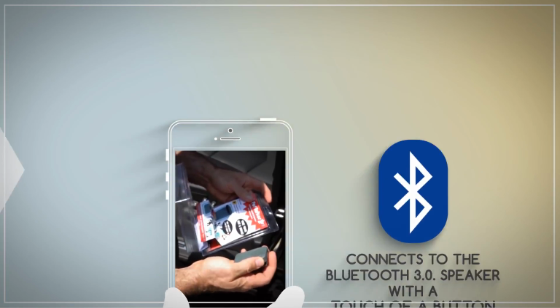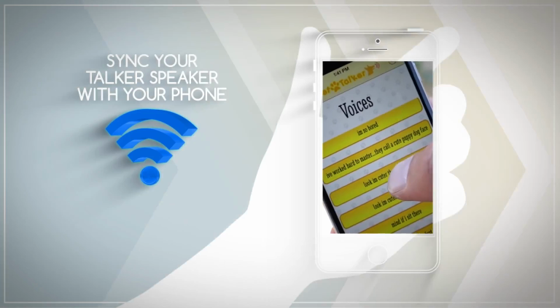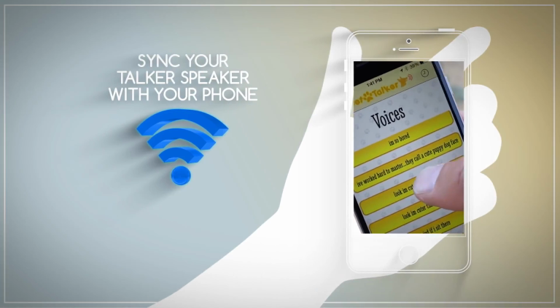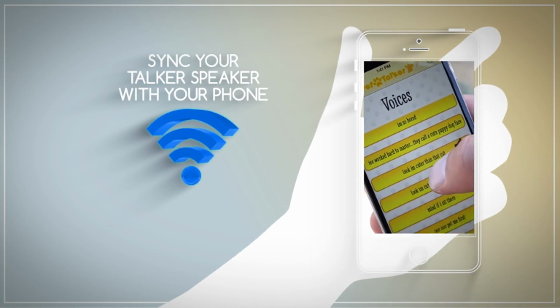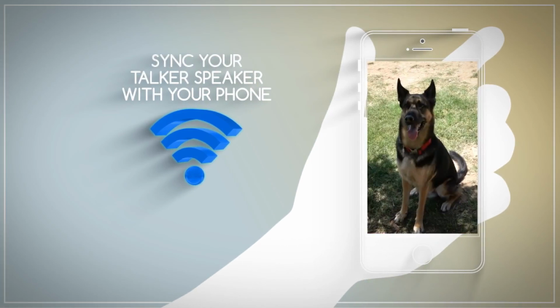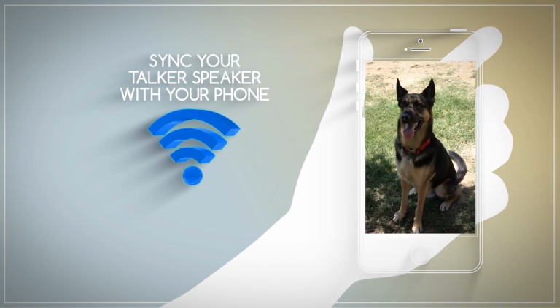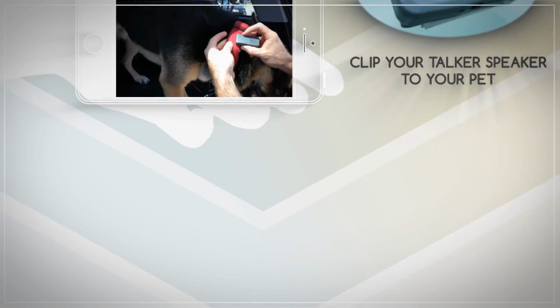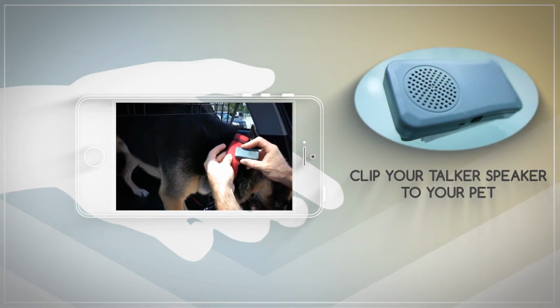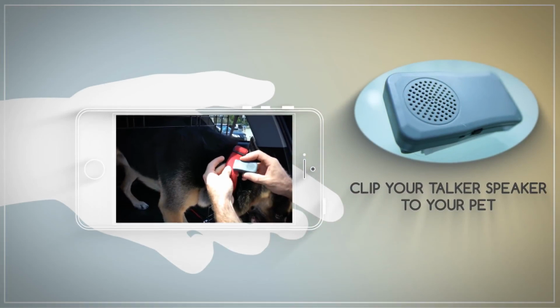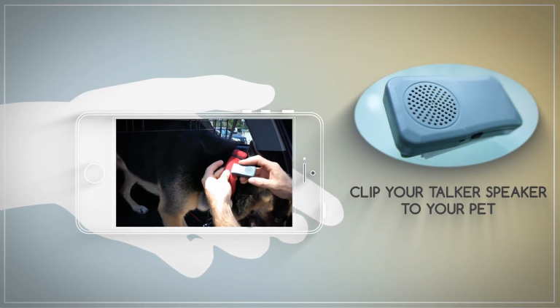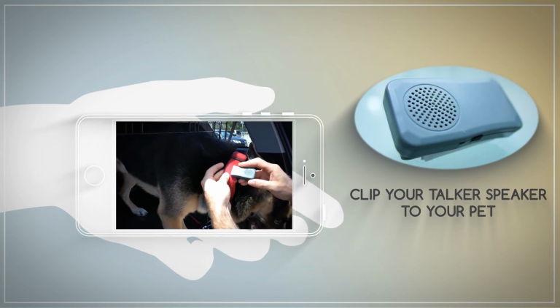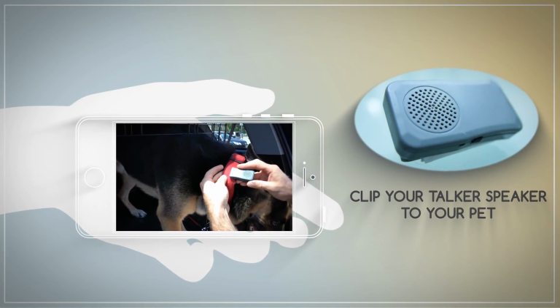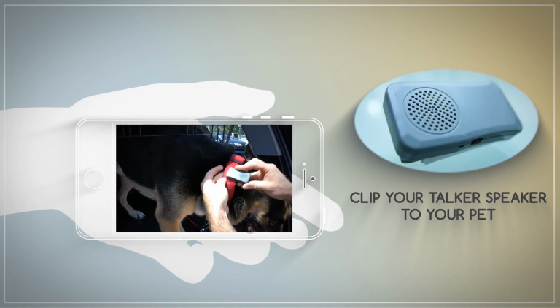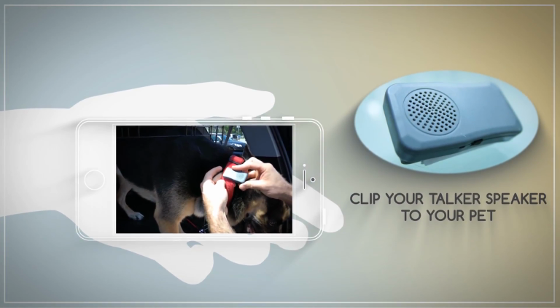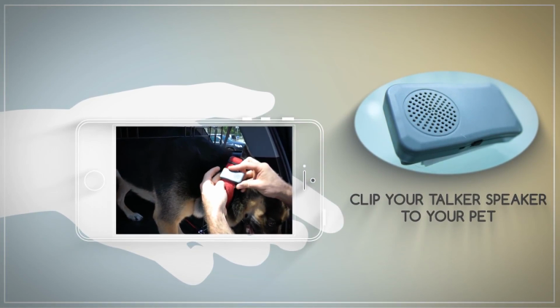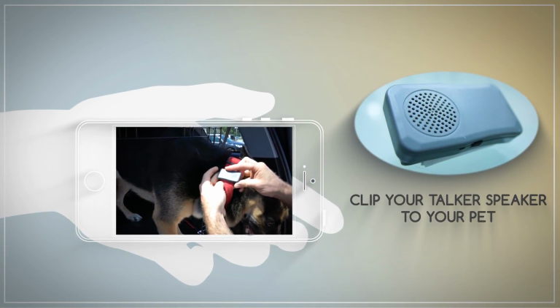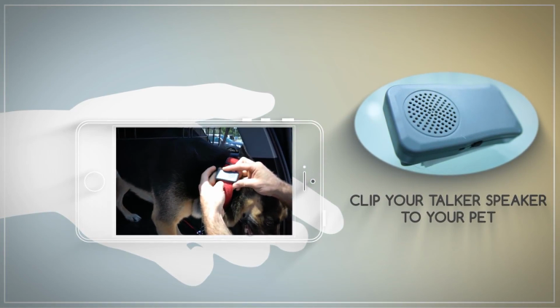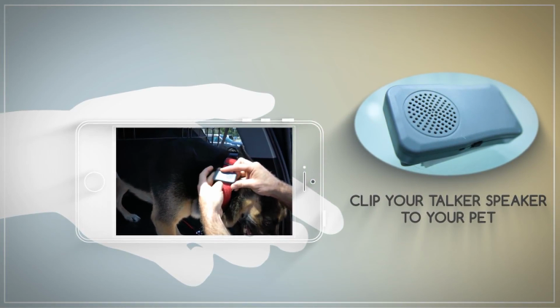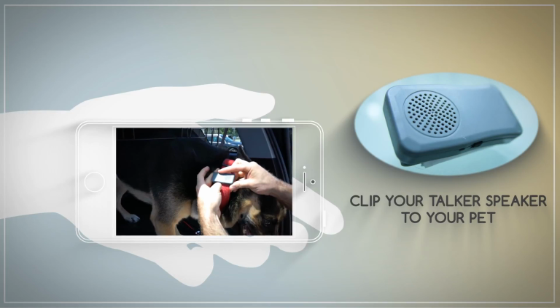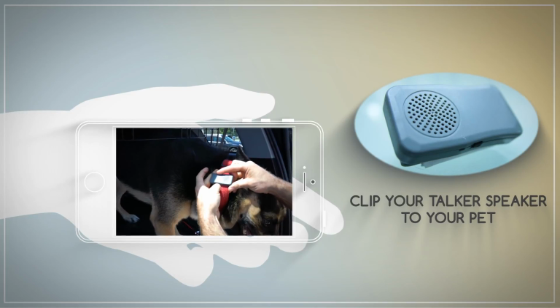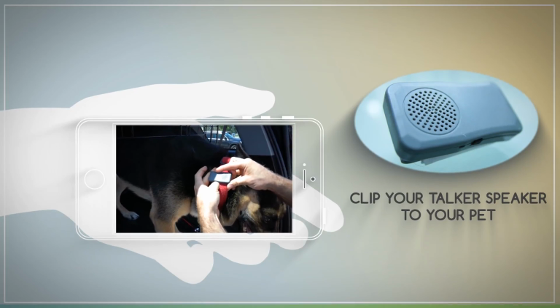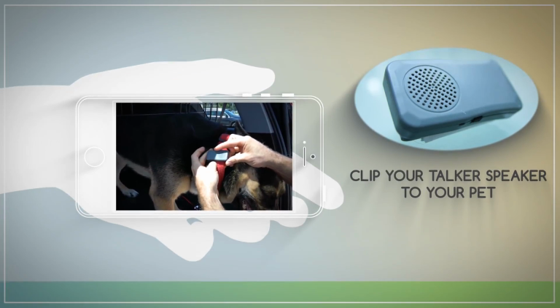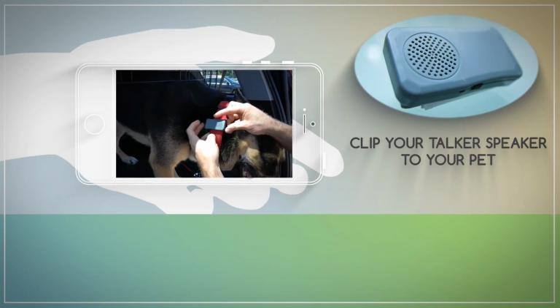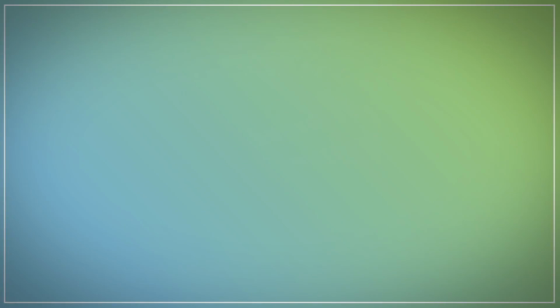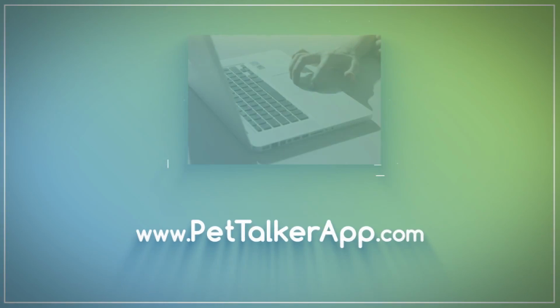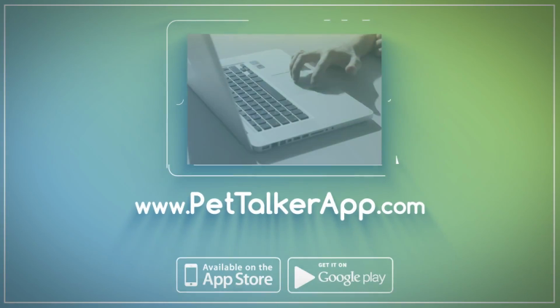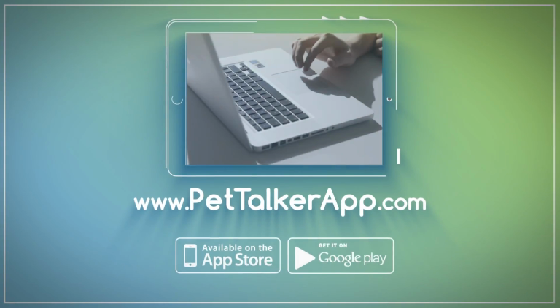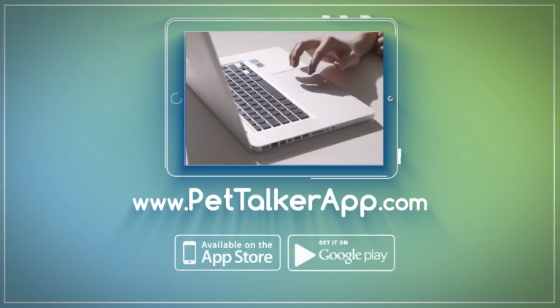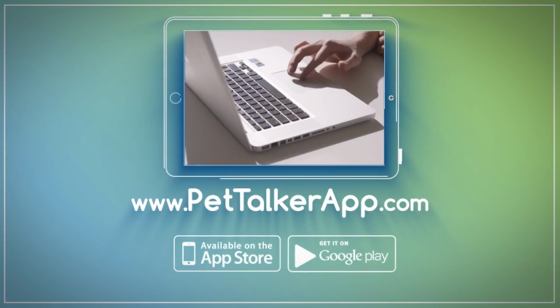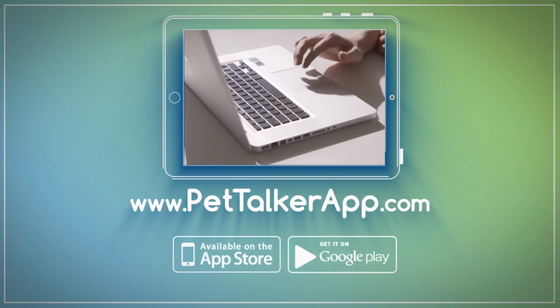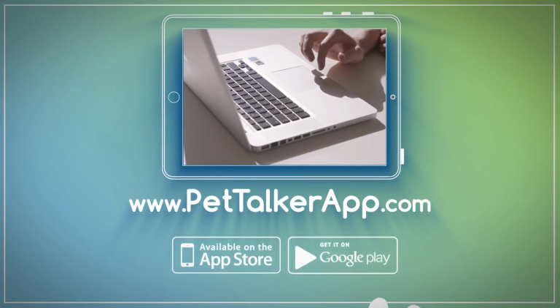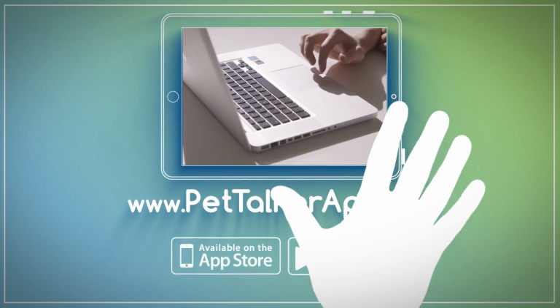Simply sync your Talker speaker with your phone, clip your Talker speaker to your pet, and watch people's reactions when your pet starts talking to them. For more information, visit our website at www.pettalkerapp.com.